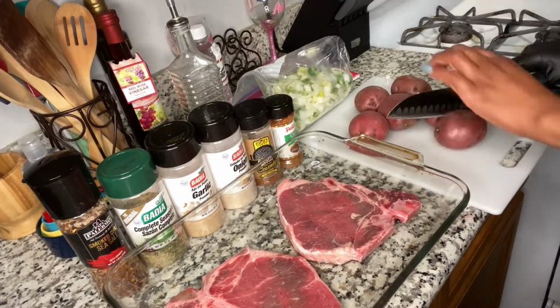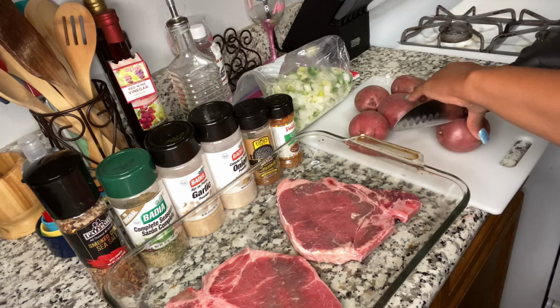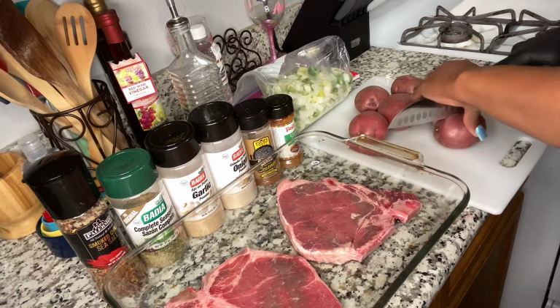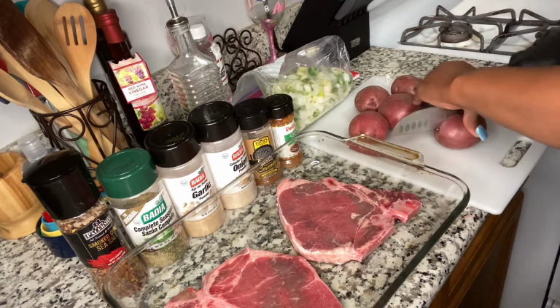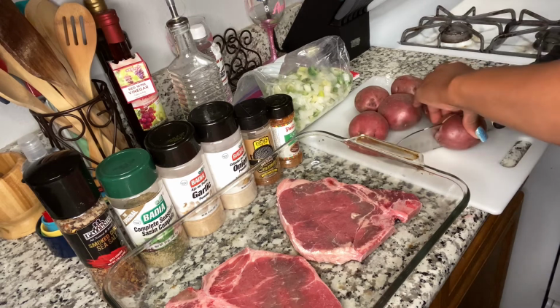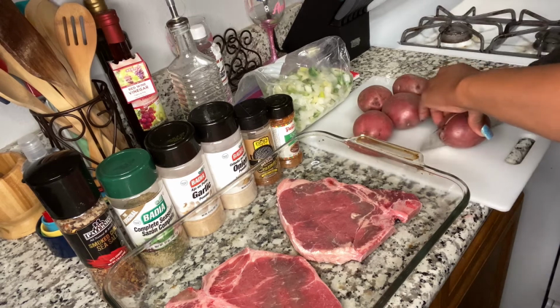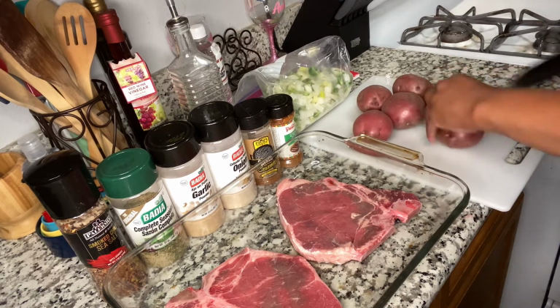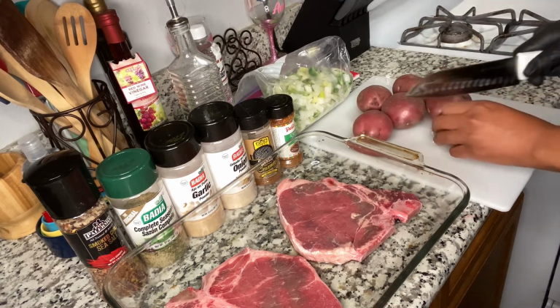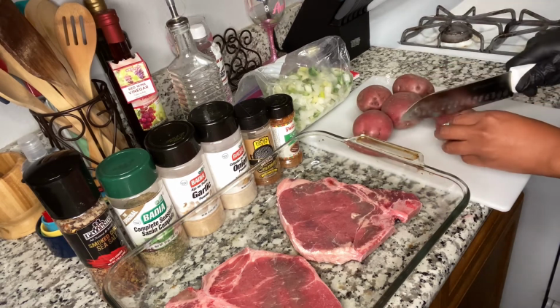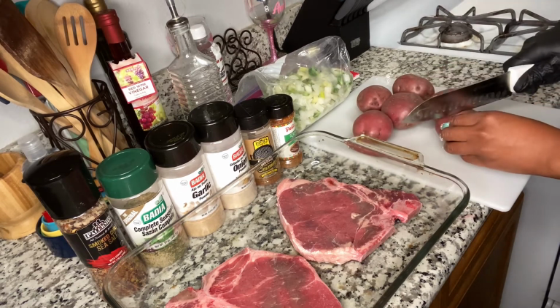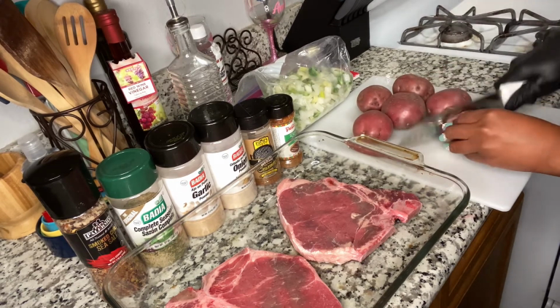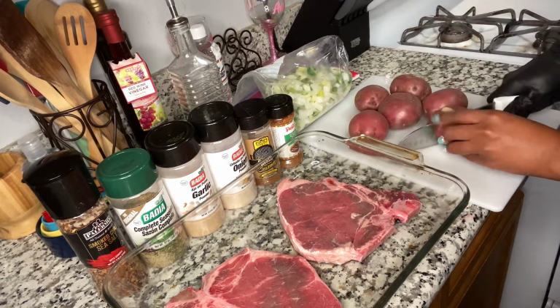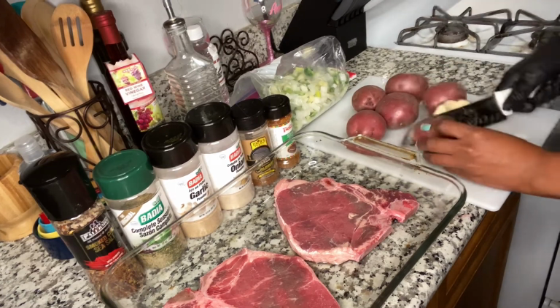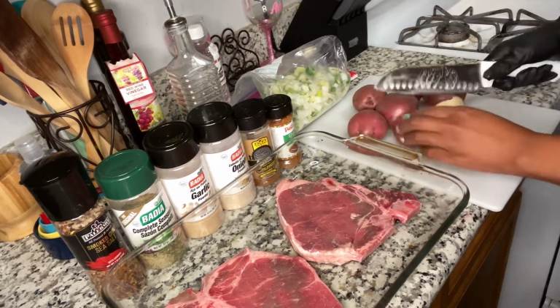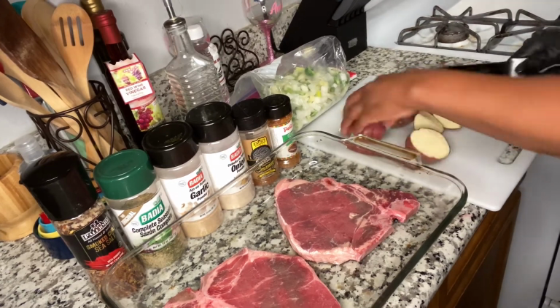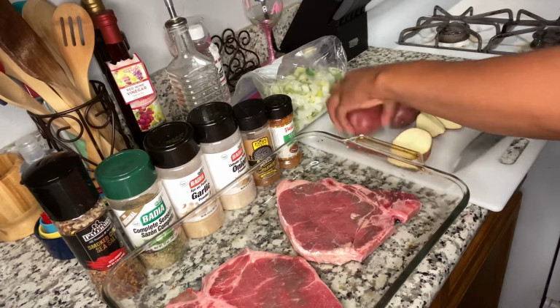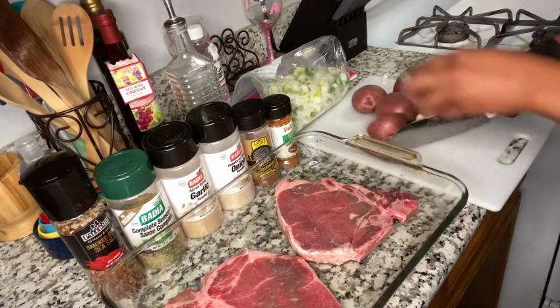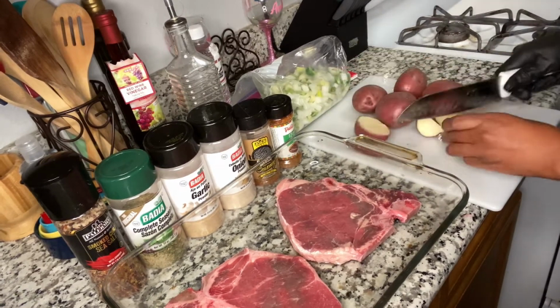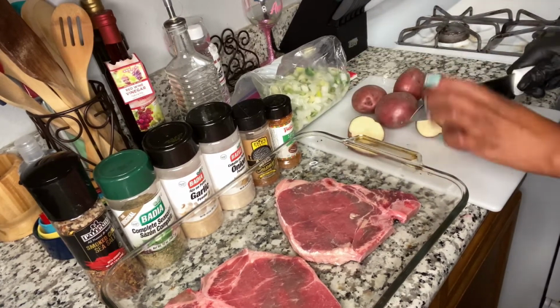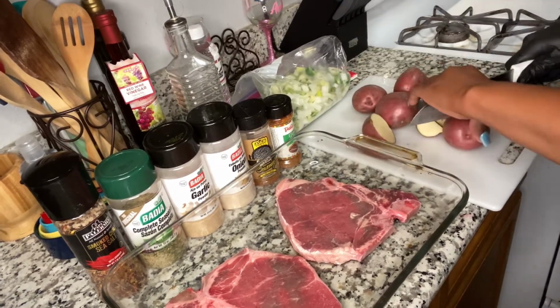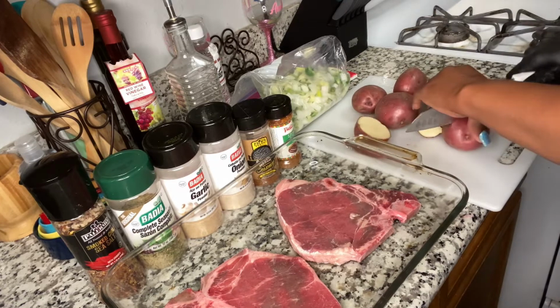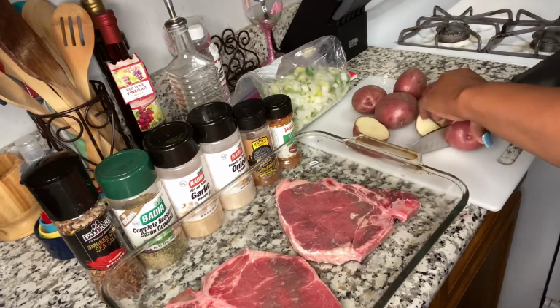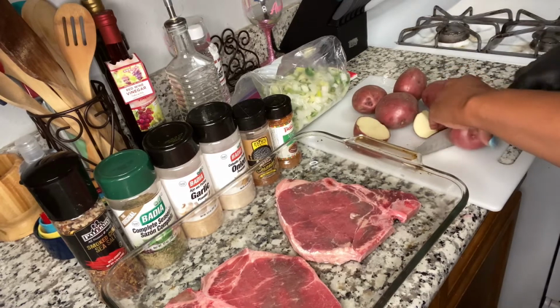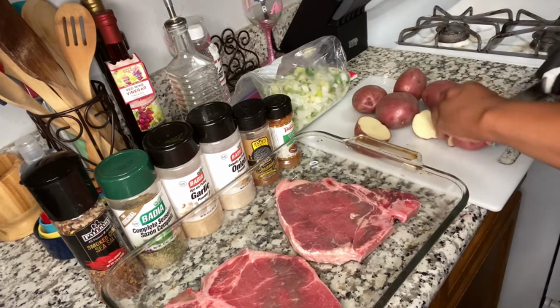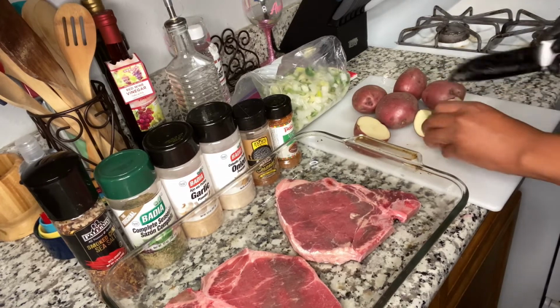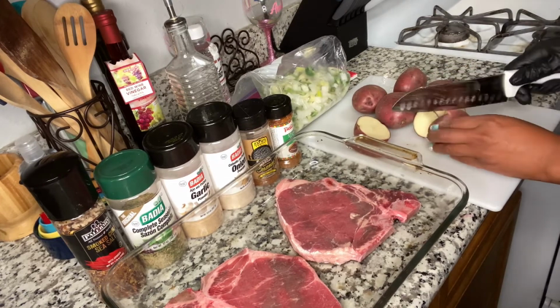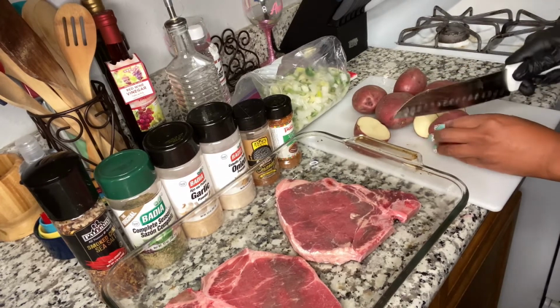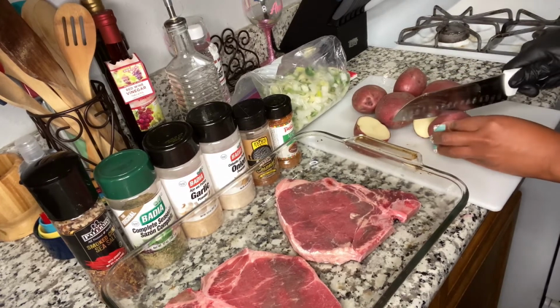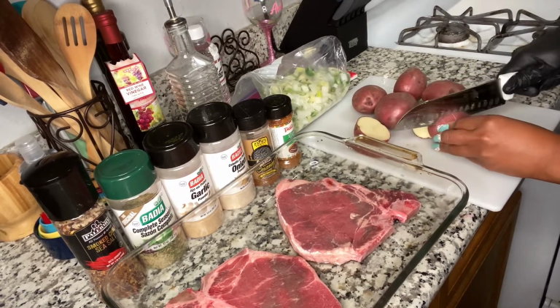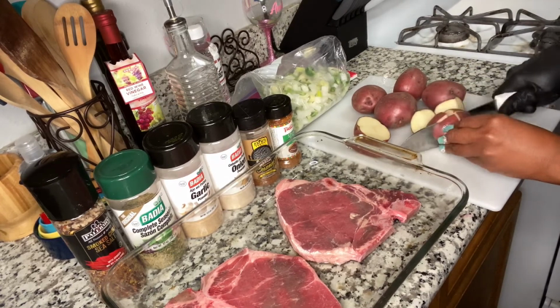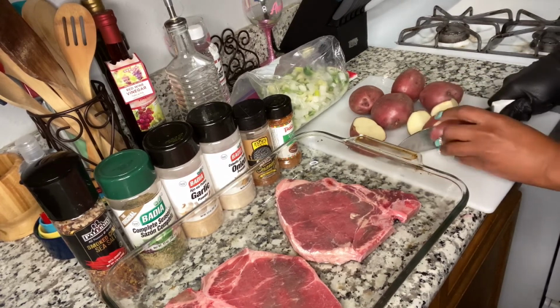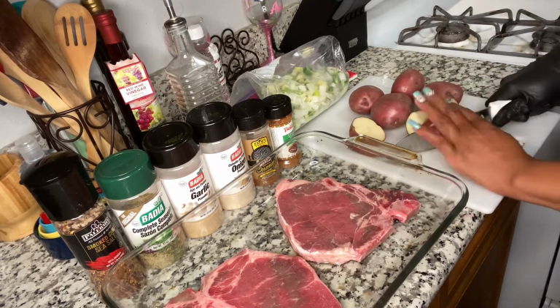So here I'm just cutting up the red potatoes. You can cut them up as small as you want or as big as you want. Right now I'm cutting them up and putting them together.